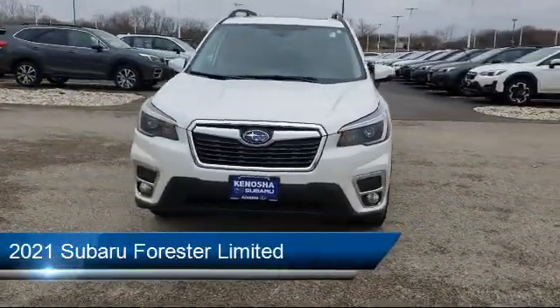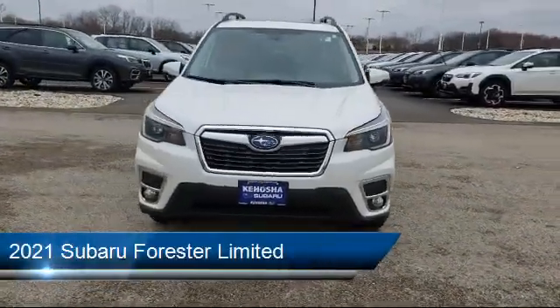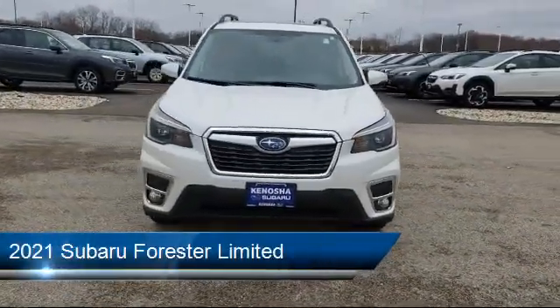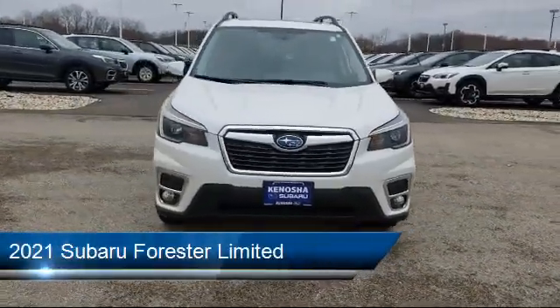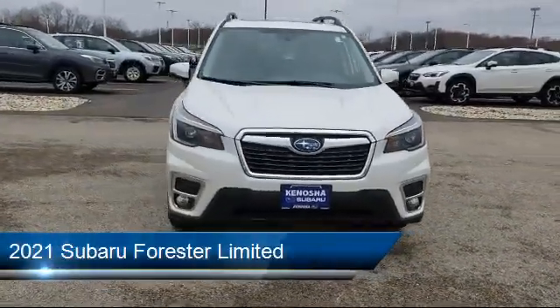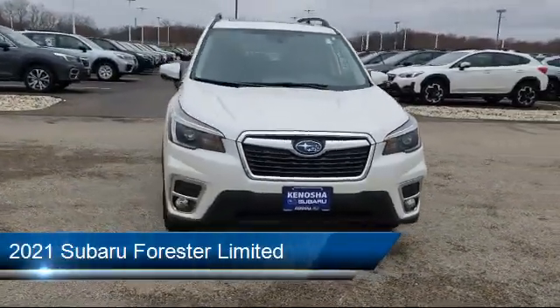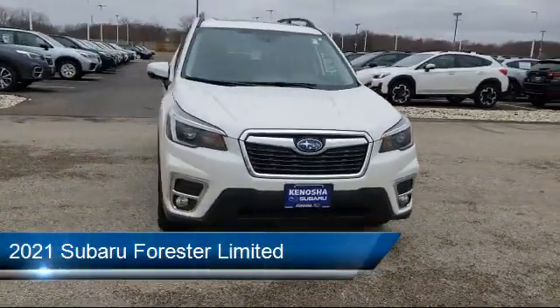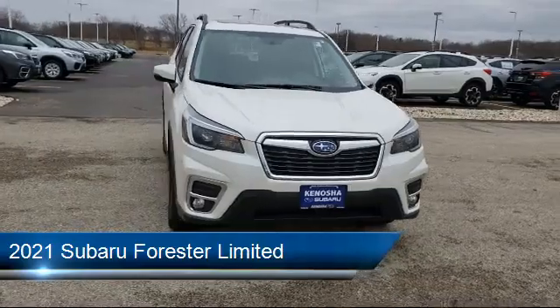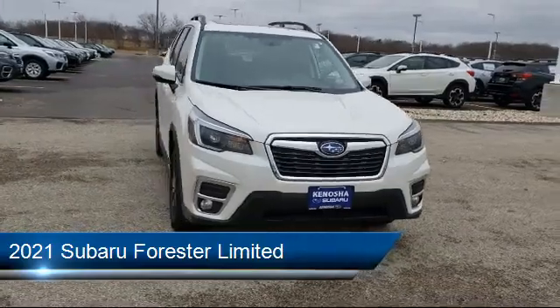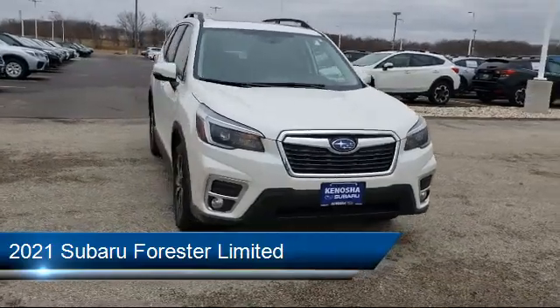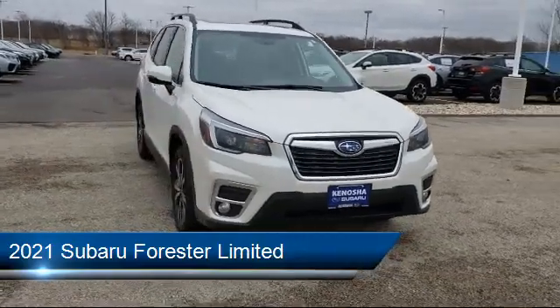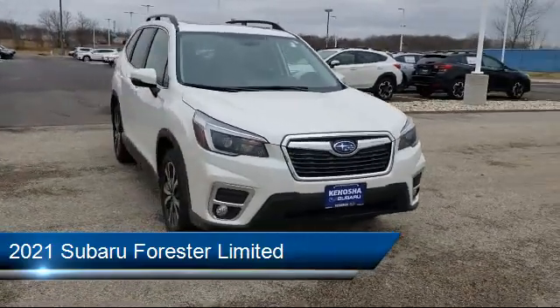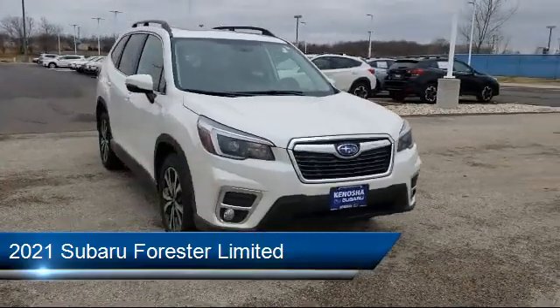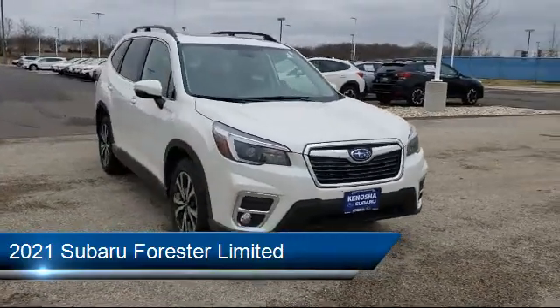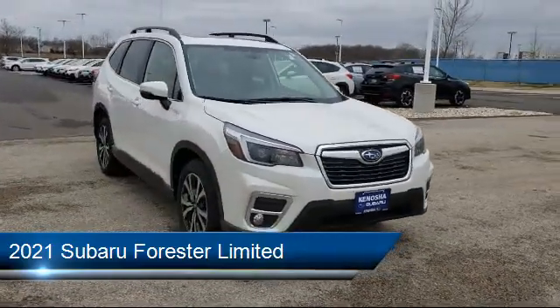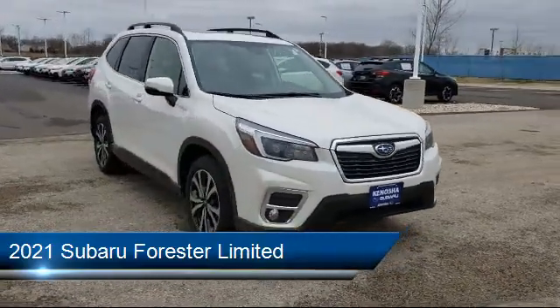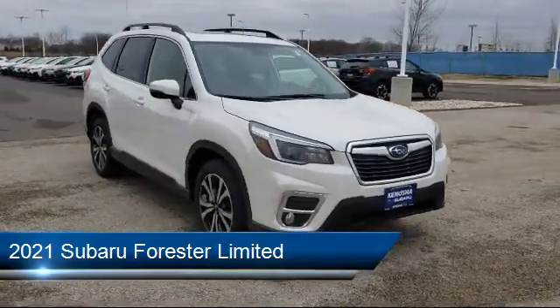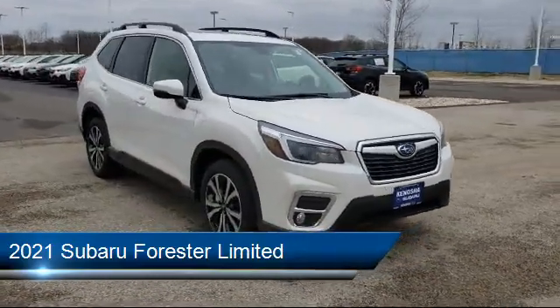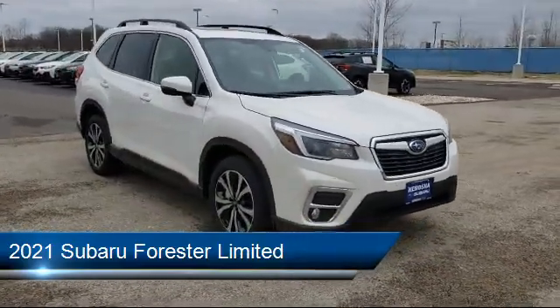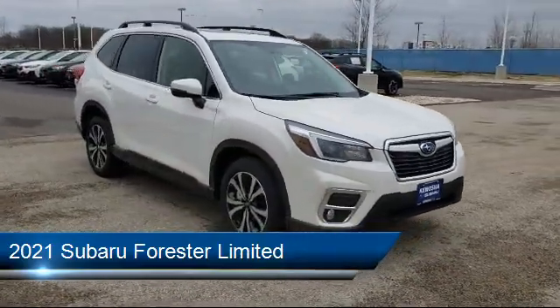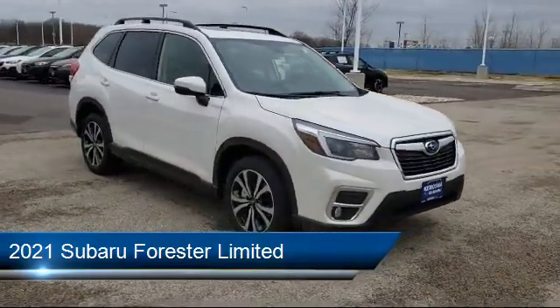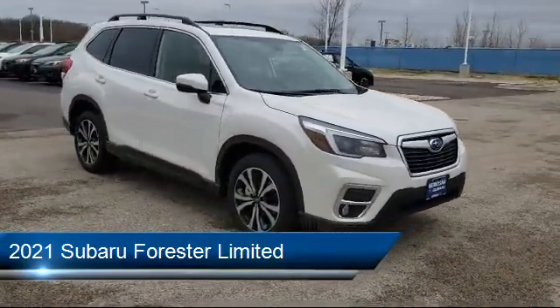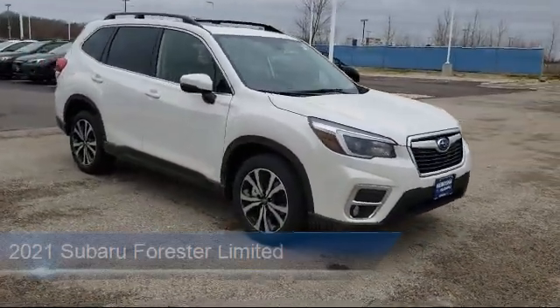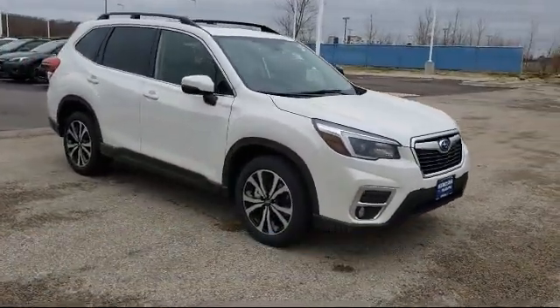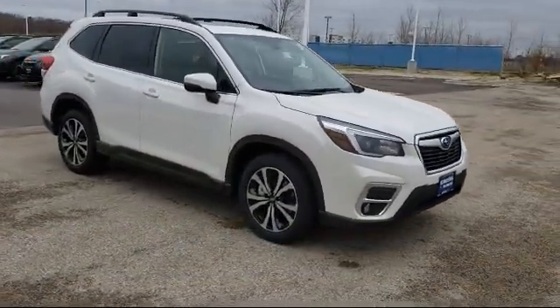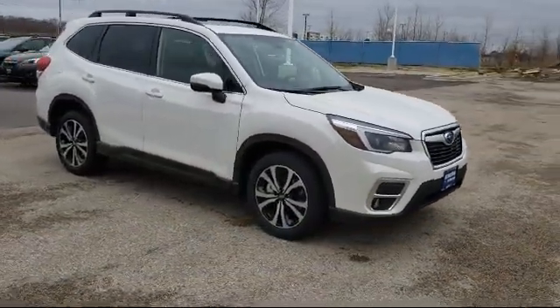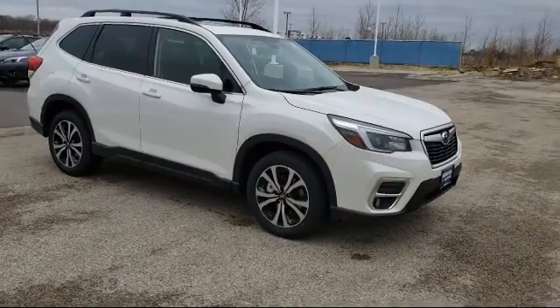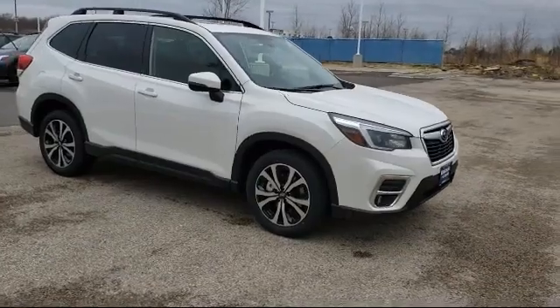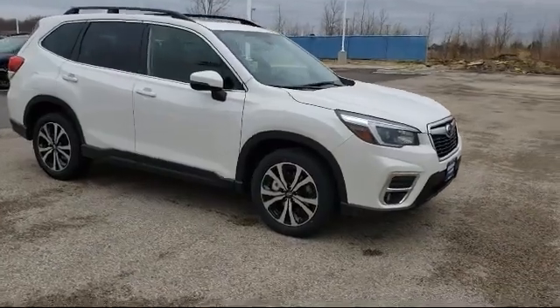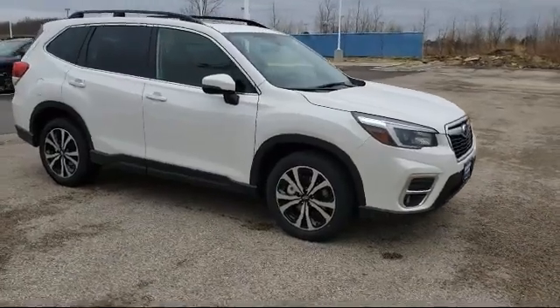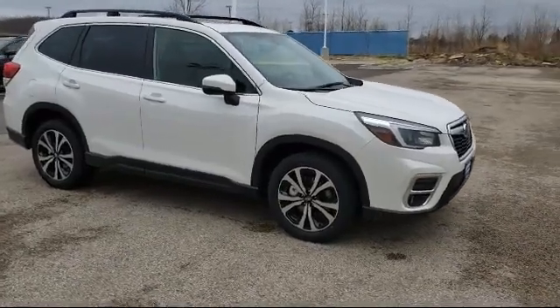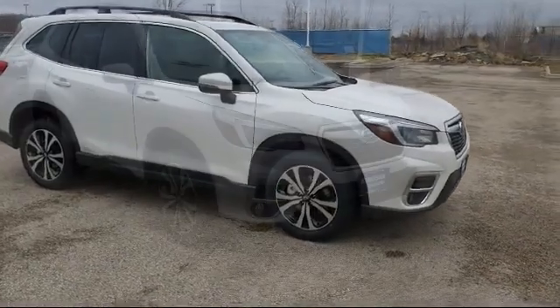It comes equipped with heated front seats, cross-traffic alert, steering wheel controls, rear spoiler, and privacy glass.